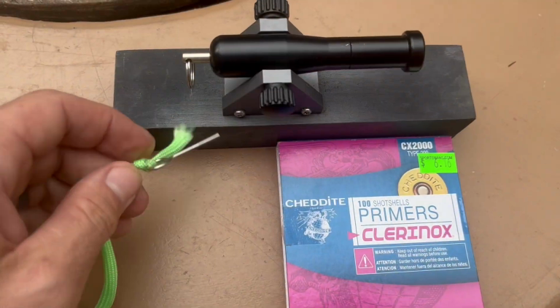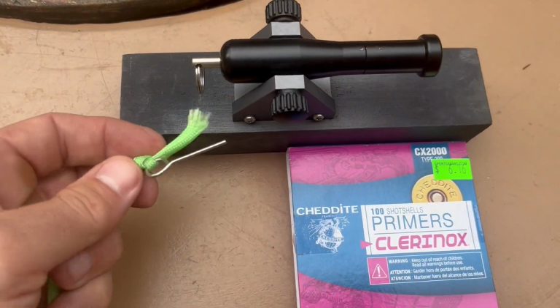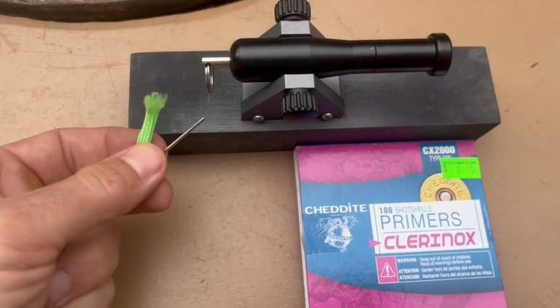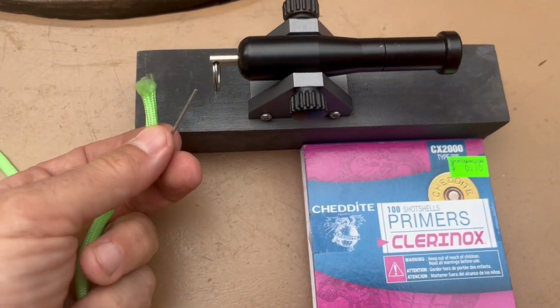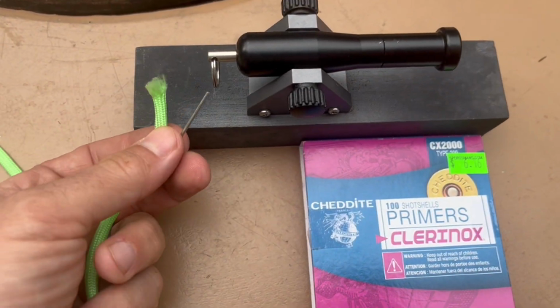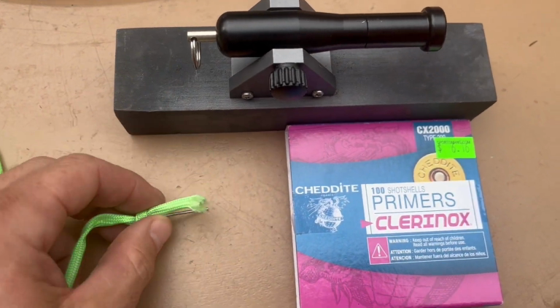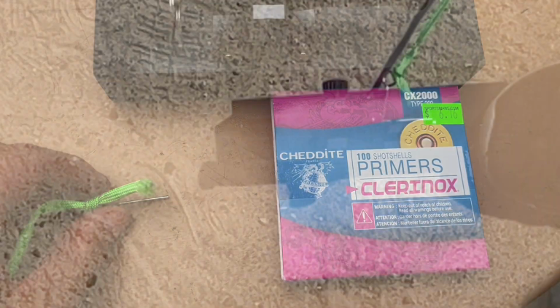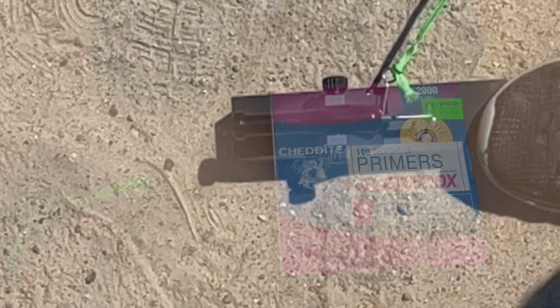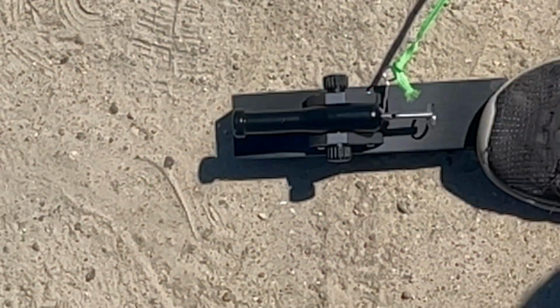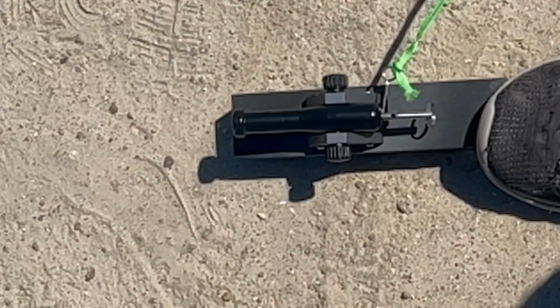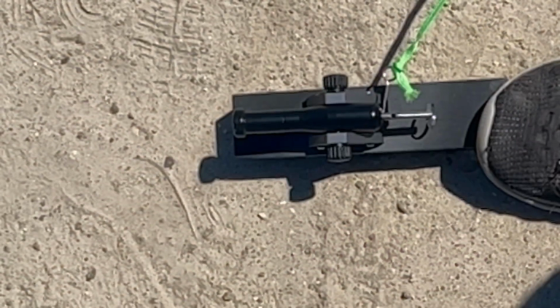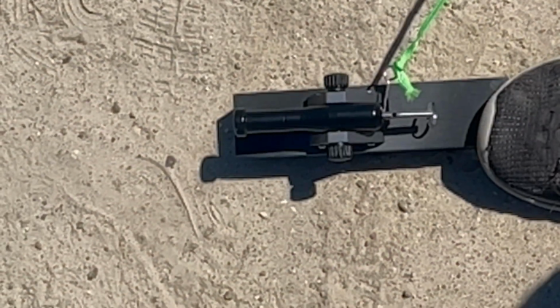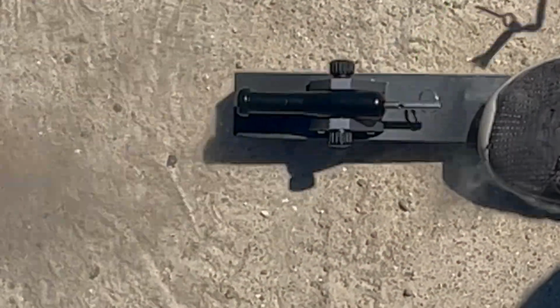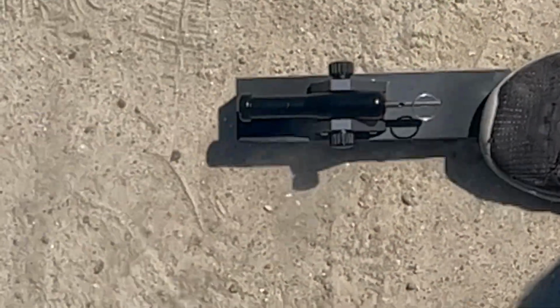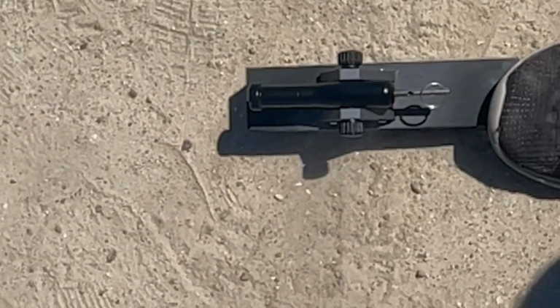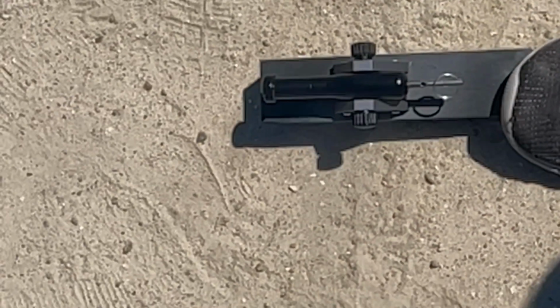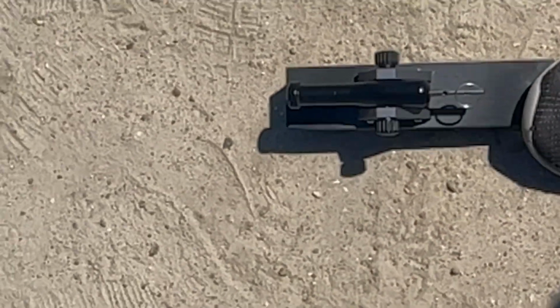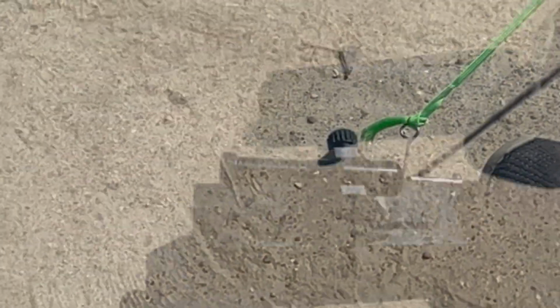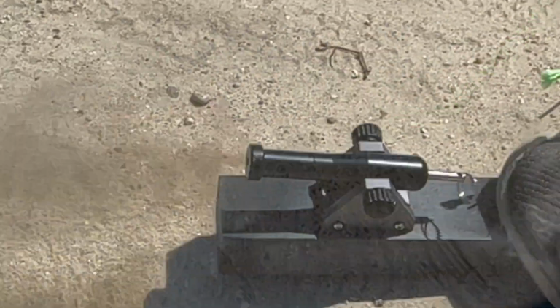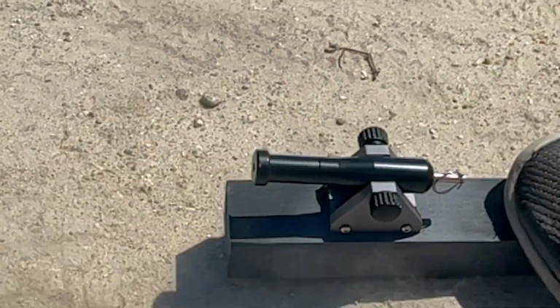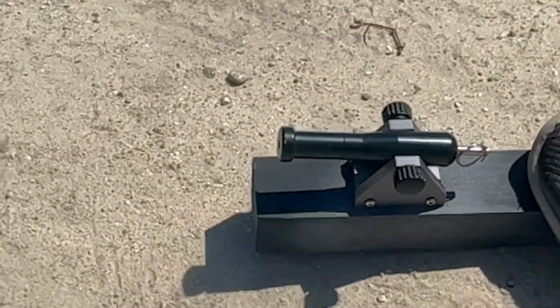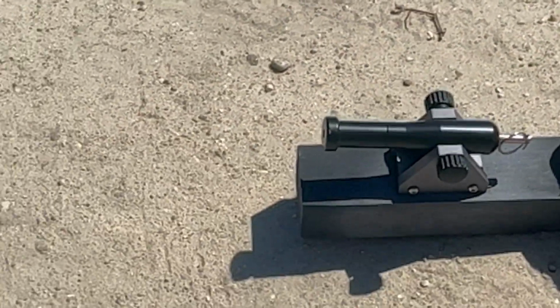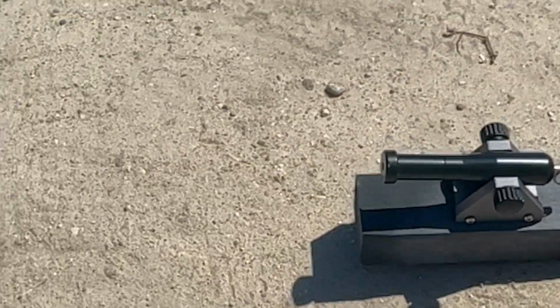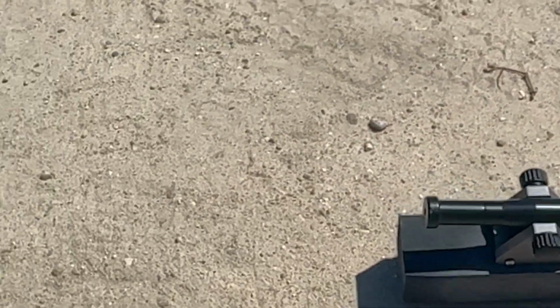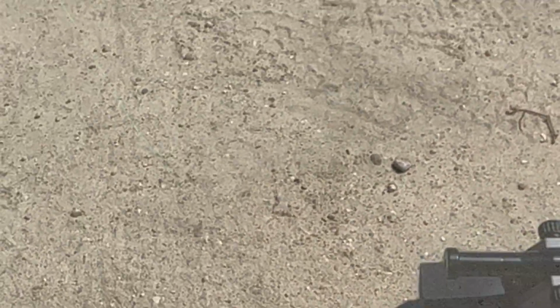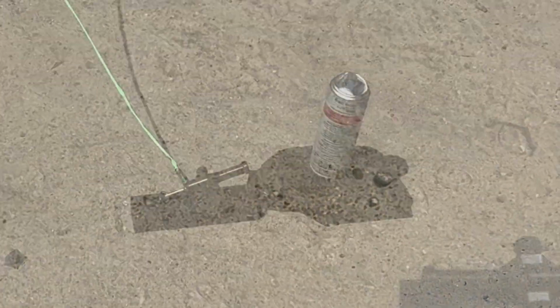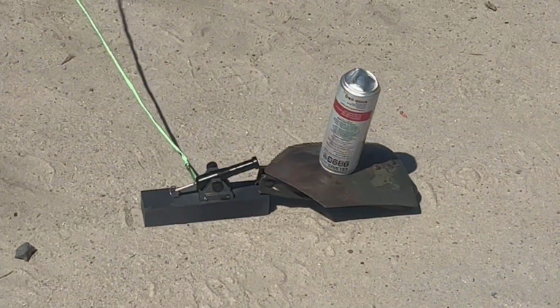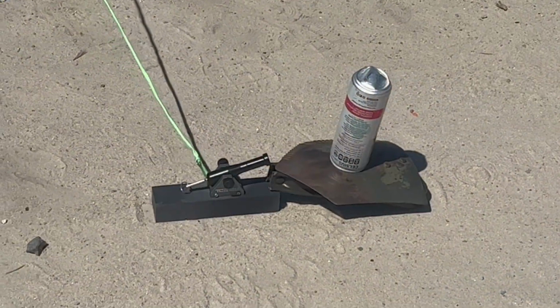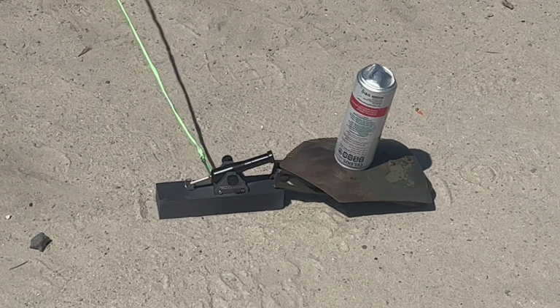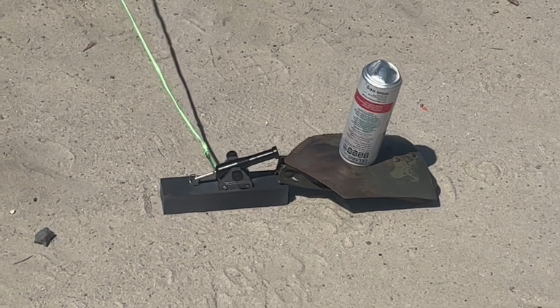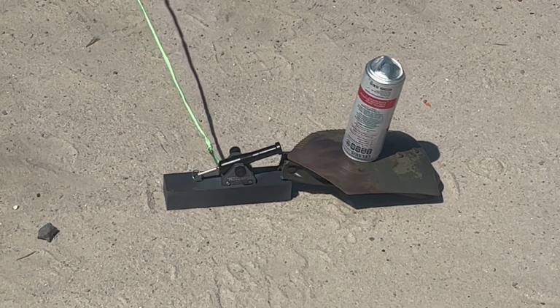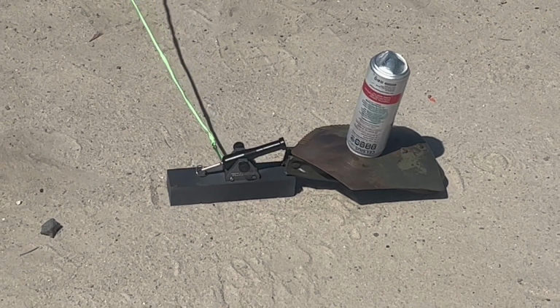I attached the lanyard to the pin and we brought the 209 primers. Now we test fire the cannon. Second test fire. Pulling the lanyard tips the cannon over, so we had to put a weight on which to put the cannon.